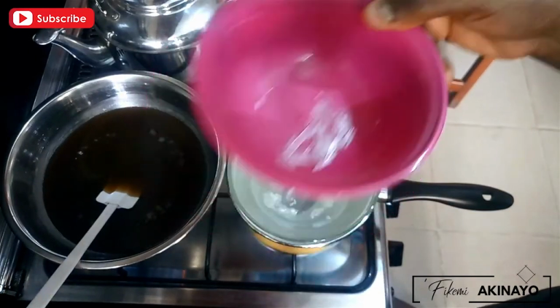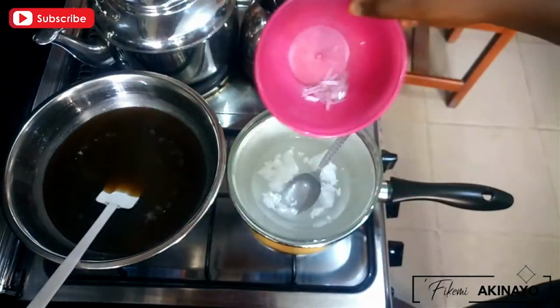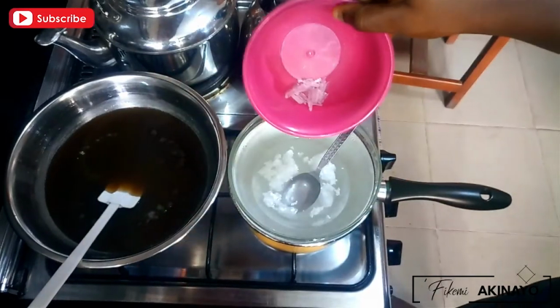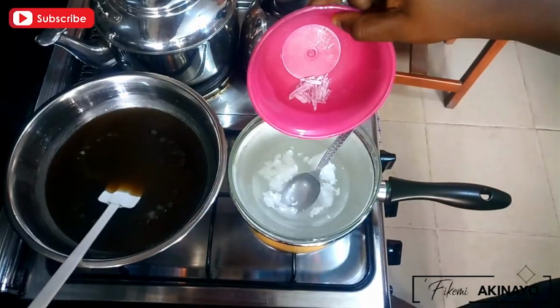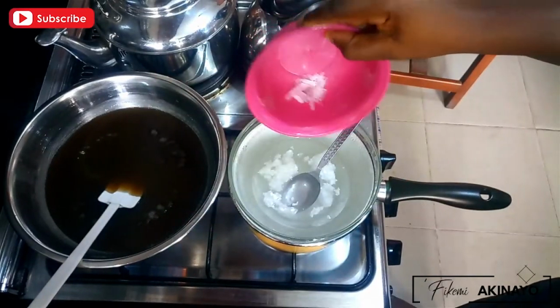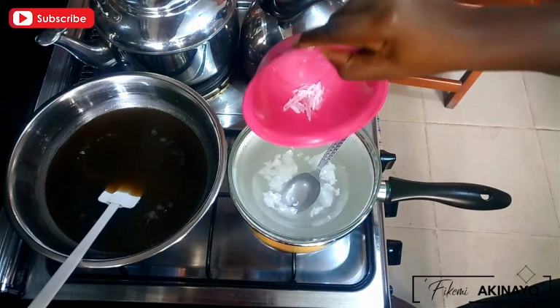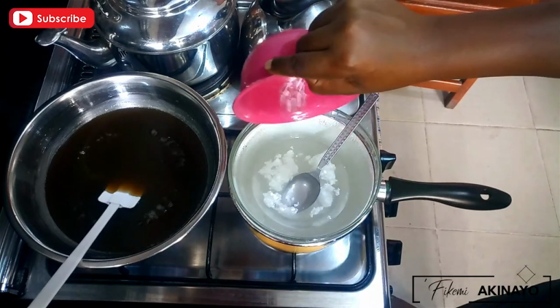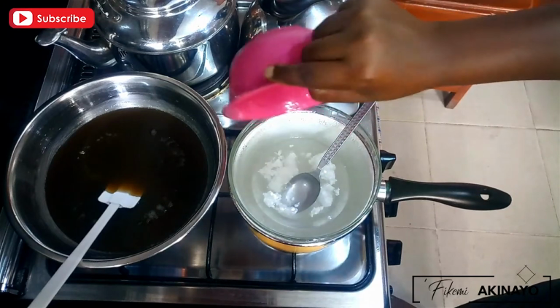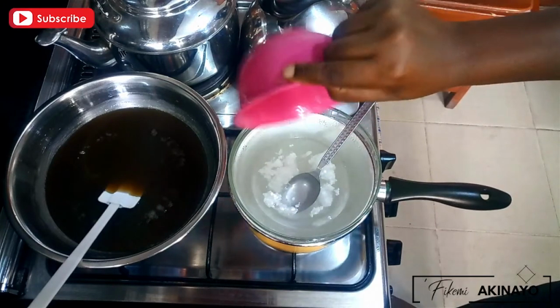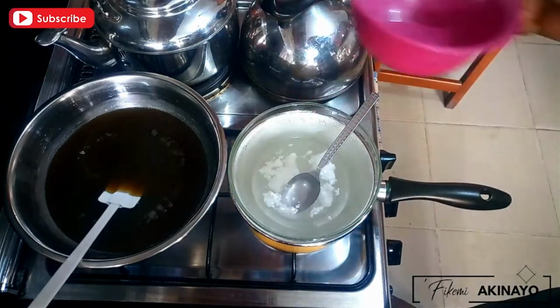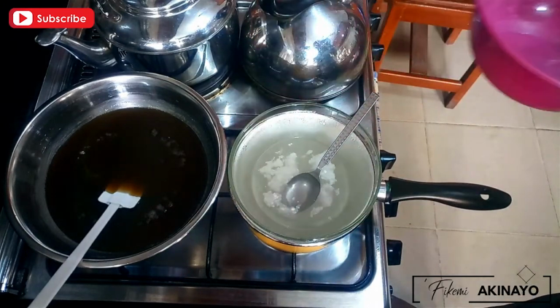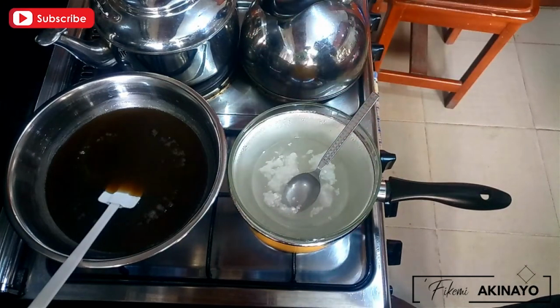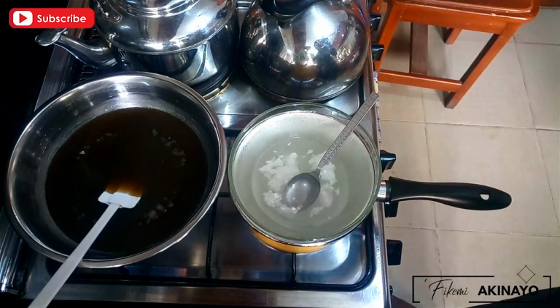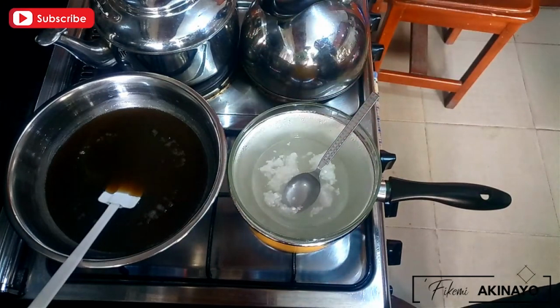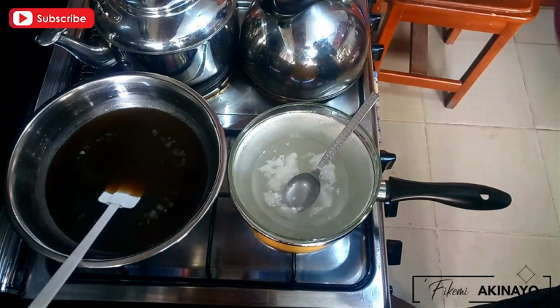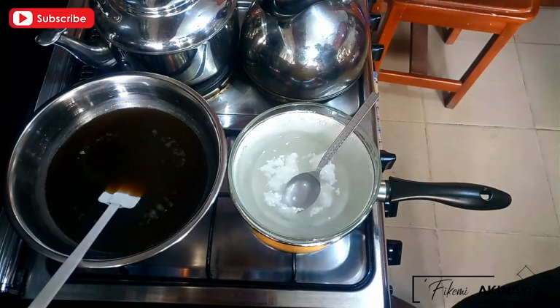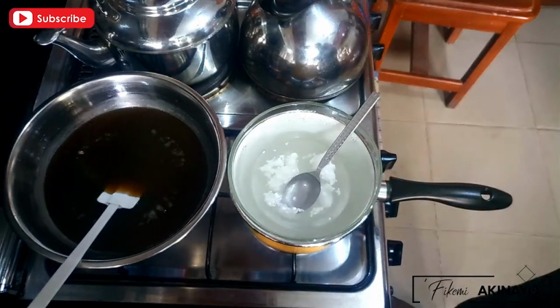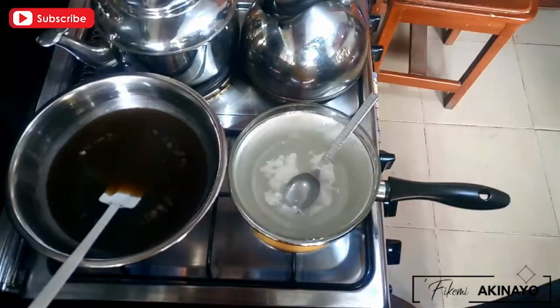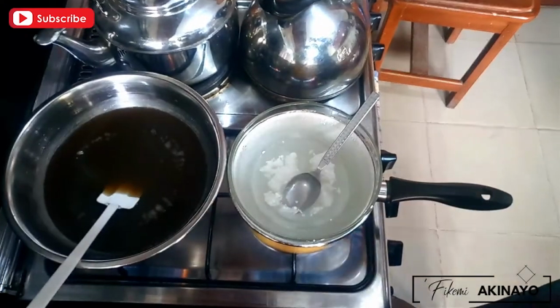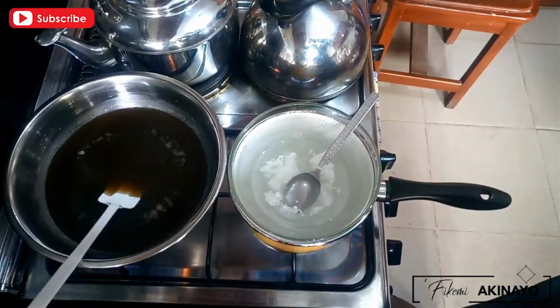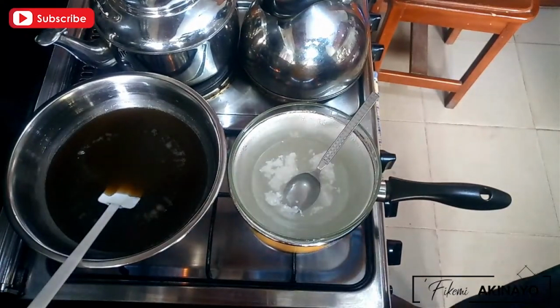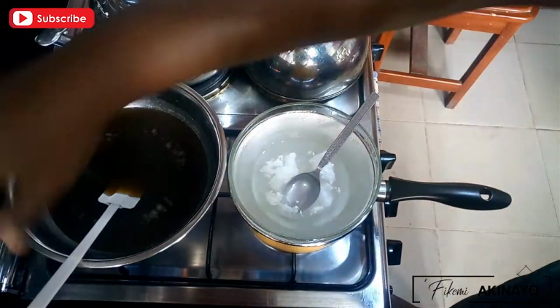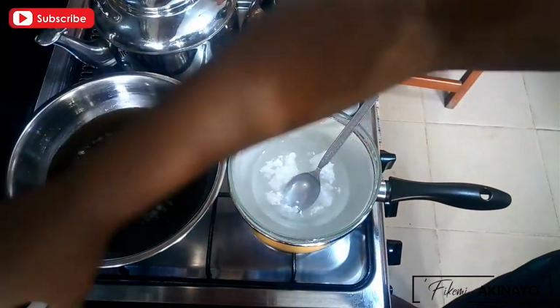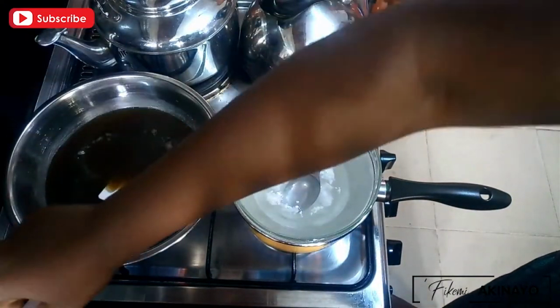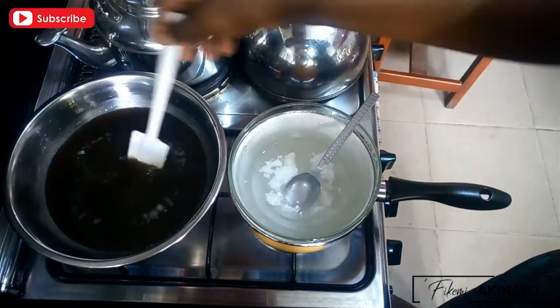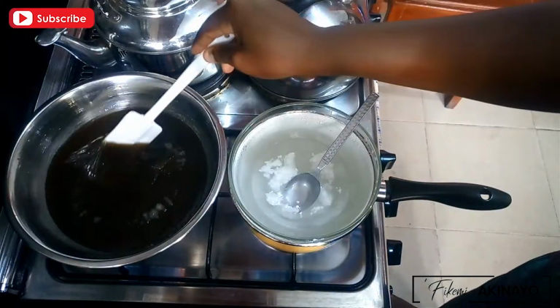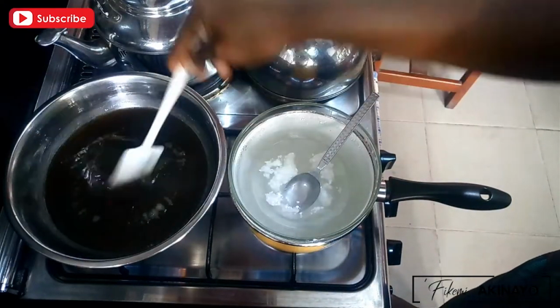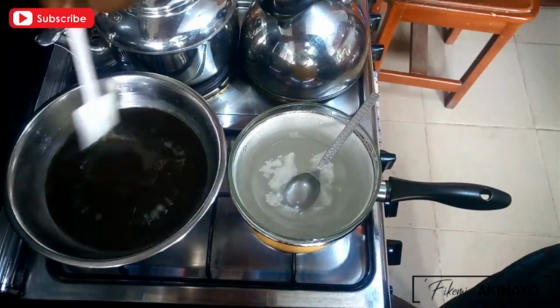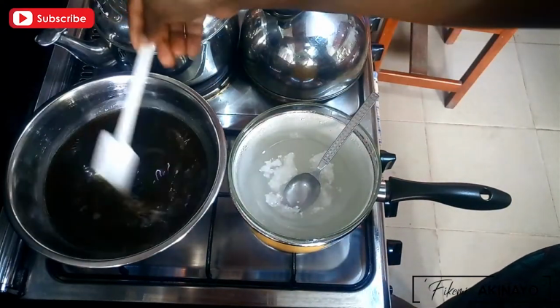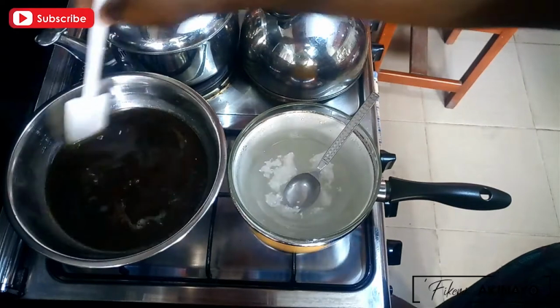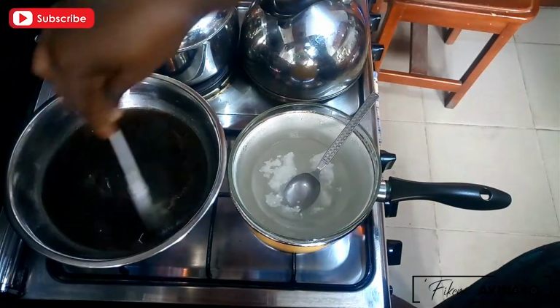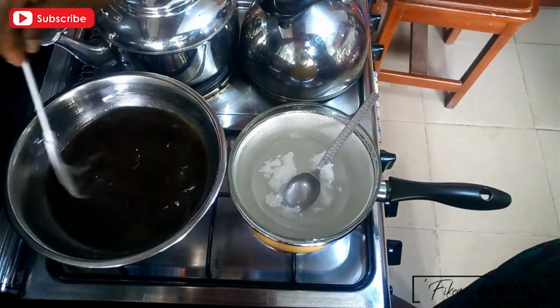Once your emulsifiers have dissolved halfway through, you want to add your menthol crystals to the mix. Menthol crystals dissolve totally in alcohol, but since I'm not using alcohol in this formula, I'm adding them to the heated oil instead.